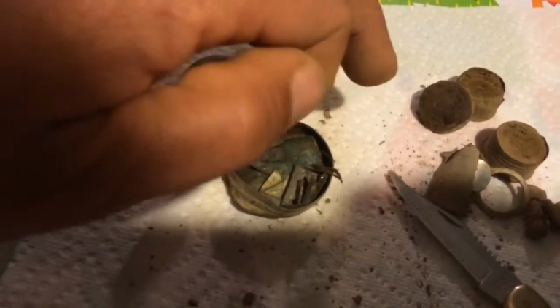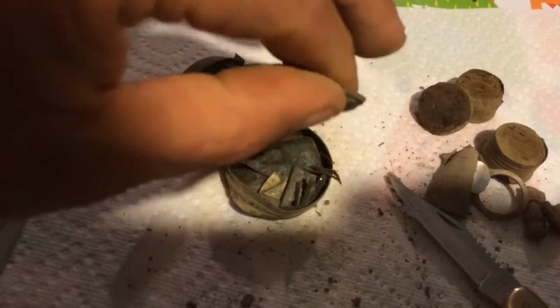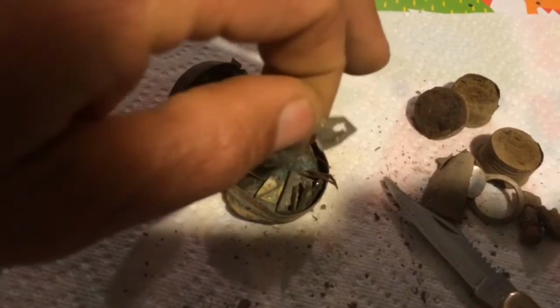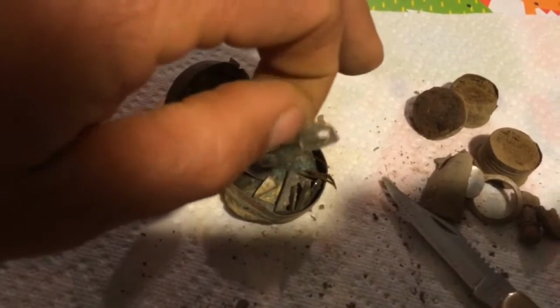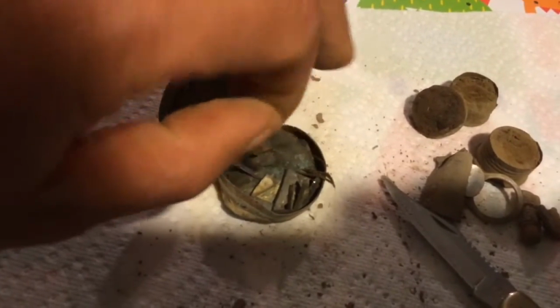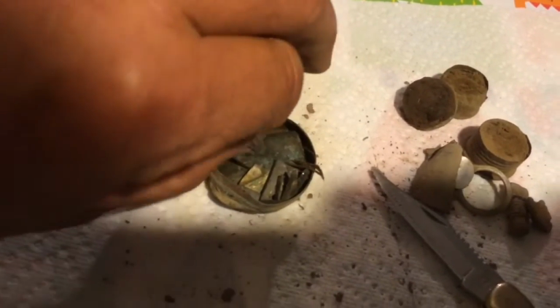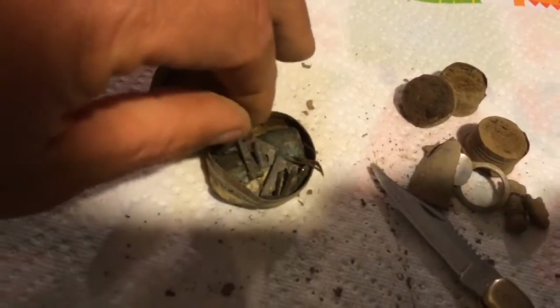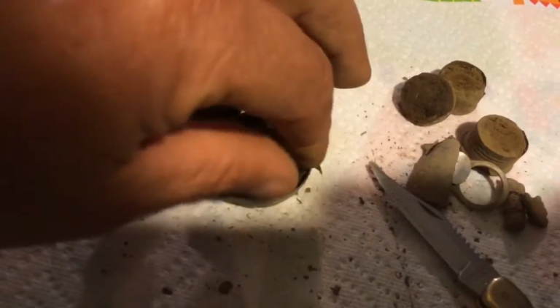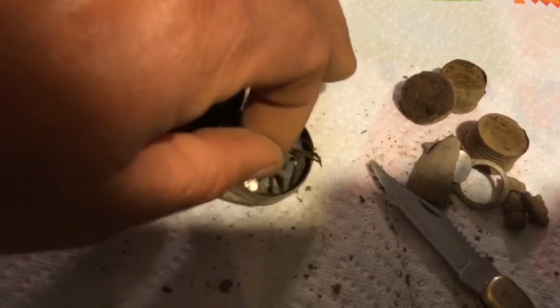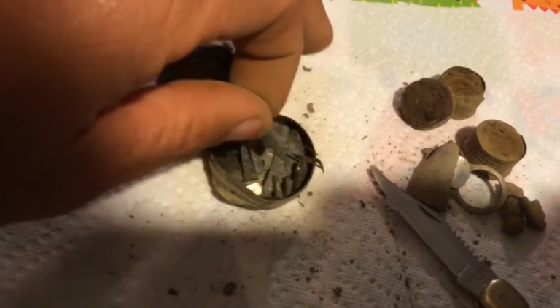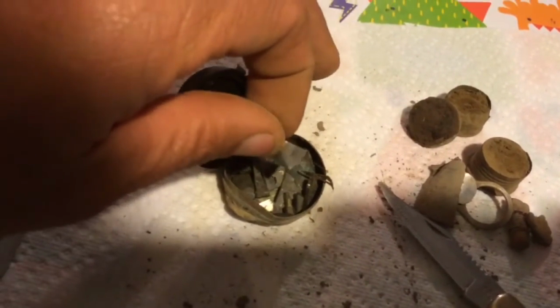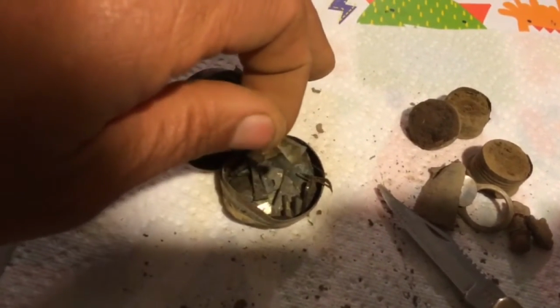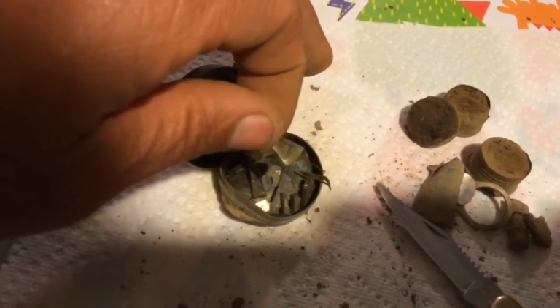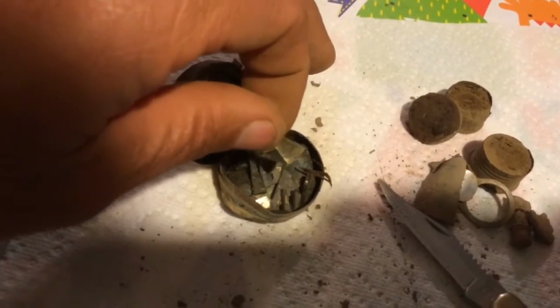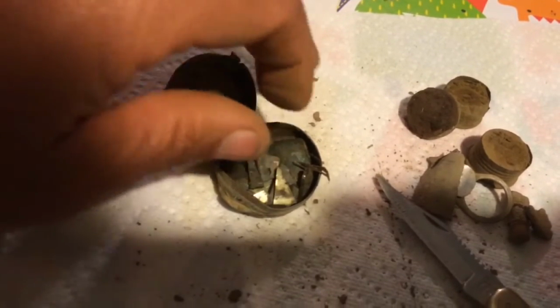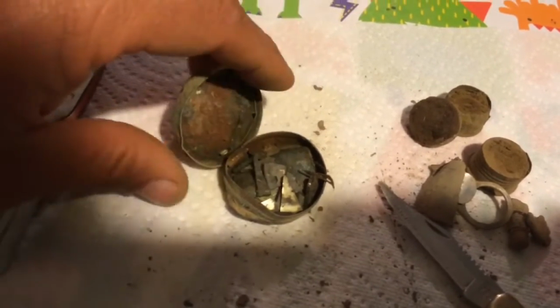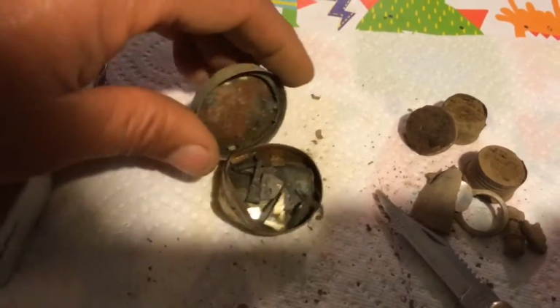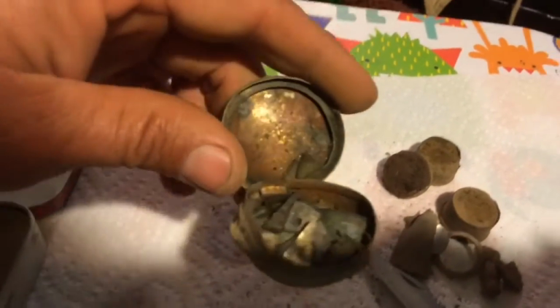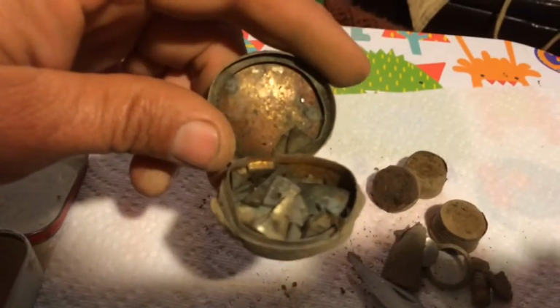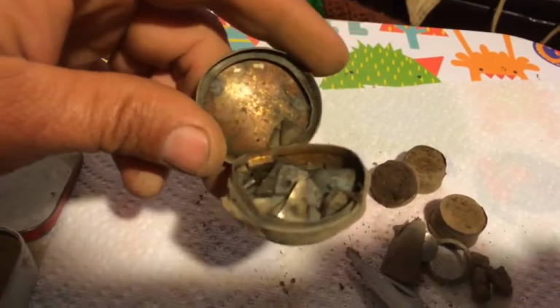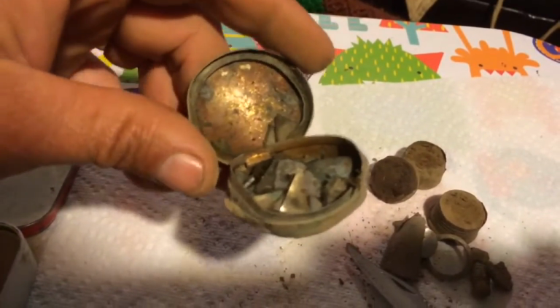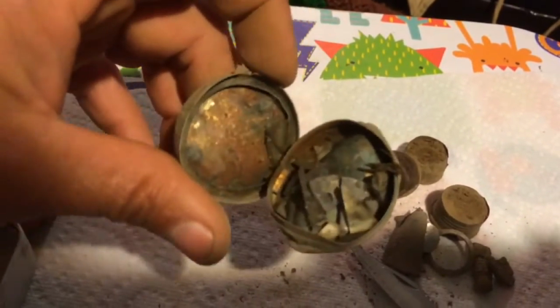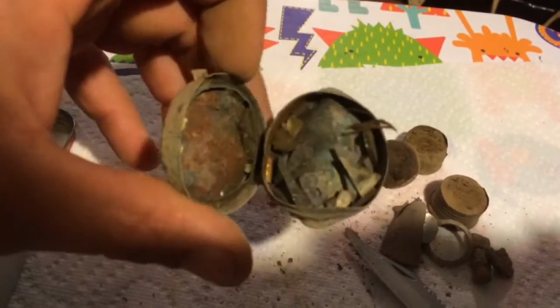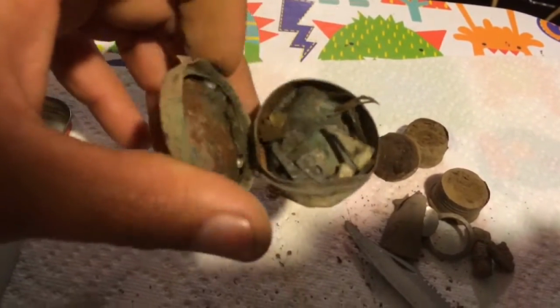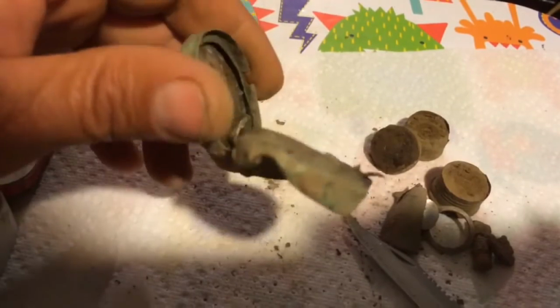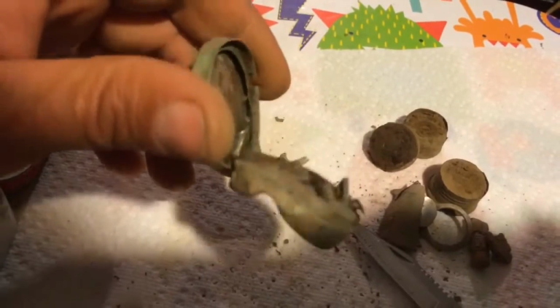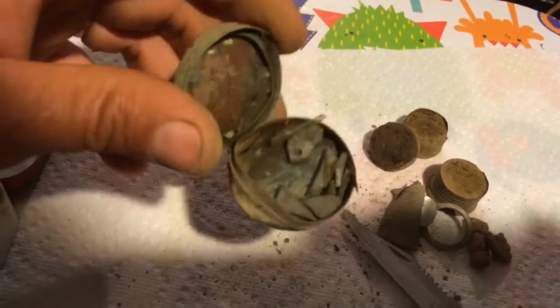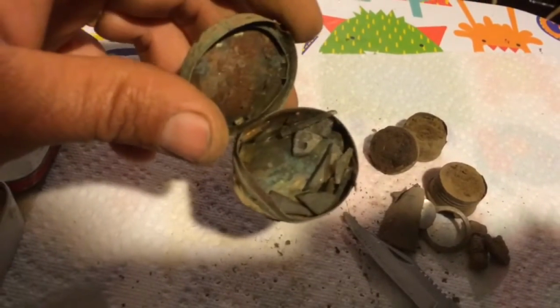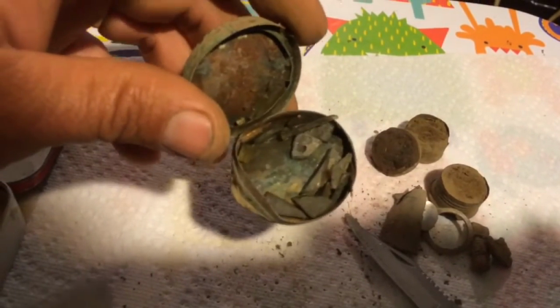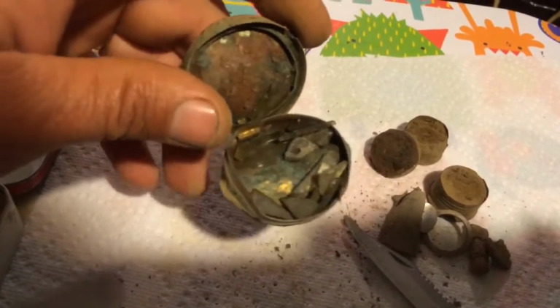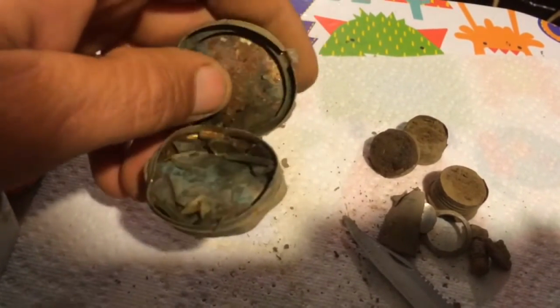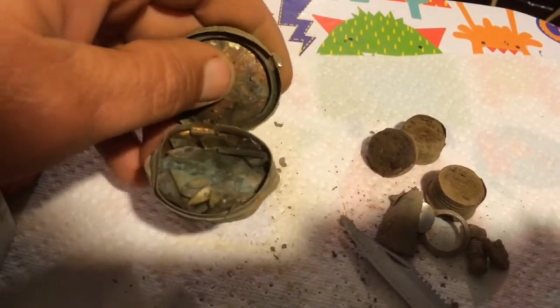That's two and — what — three weeks, I found a complete compact but busted up. It would have been nice to find that intact. That's a cool find.